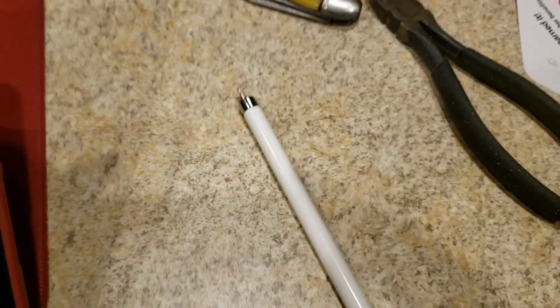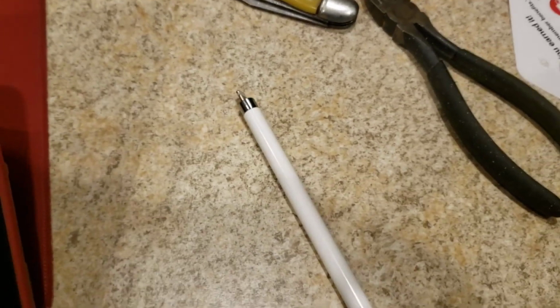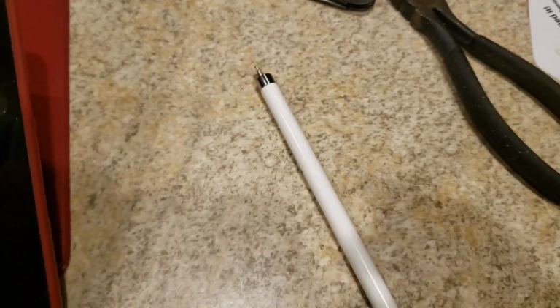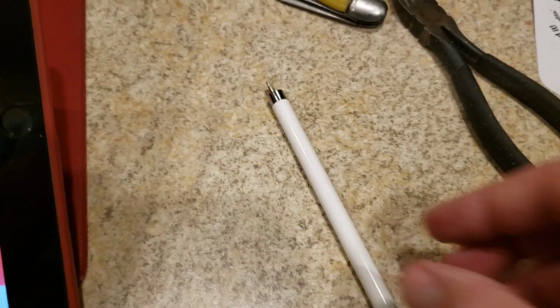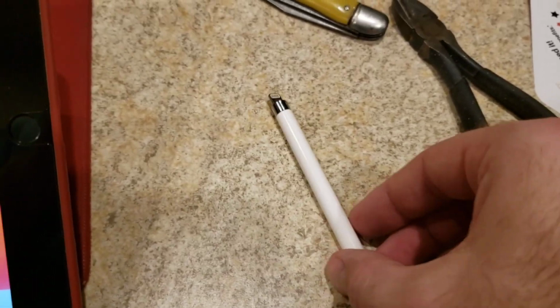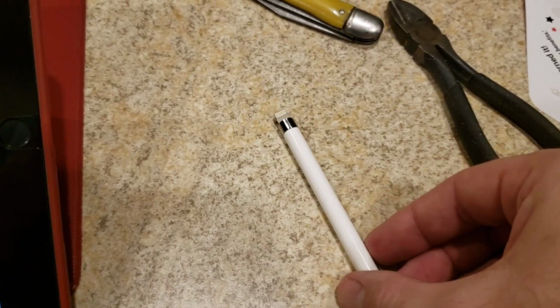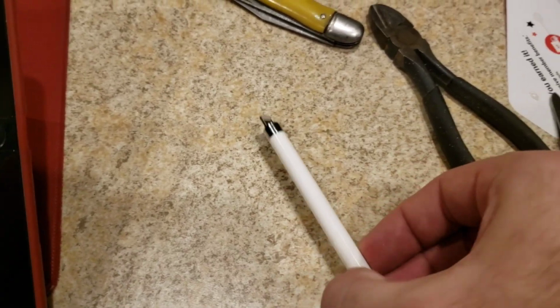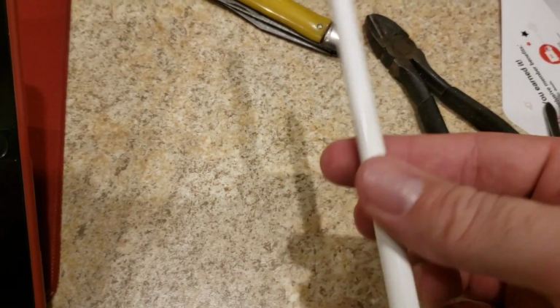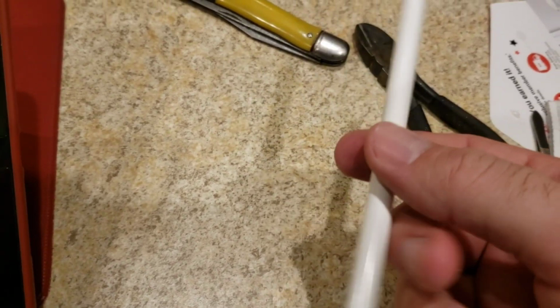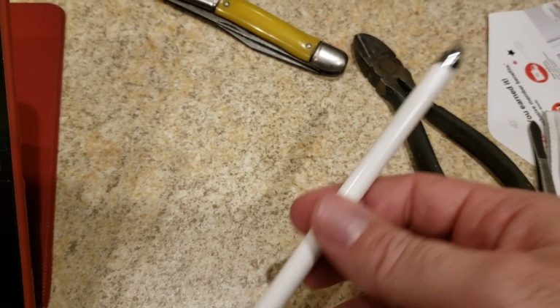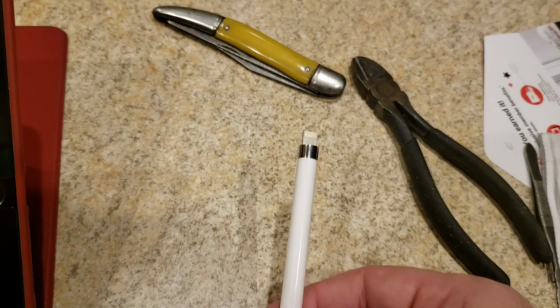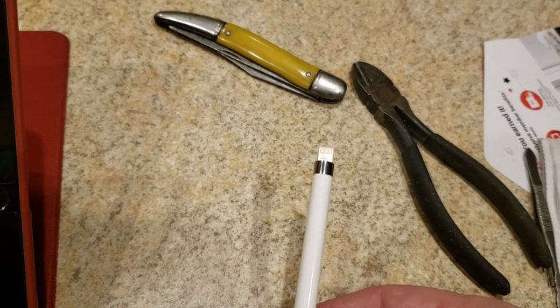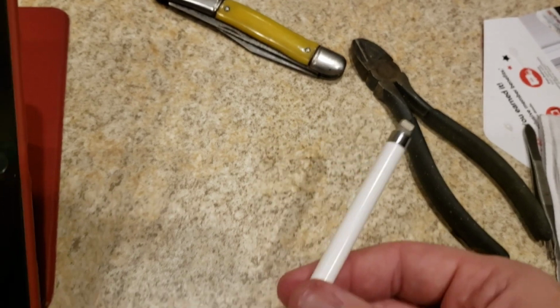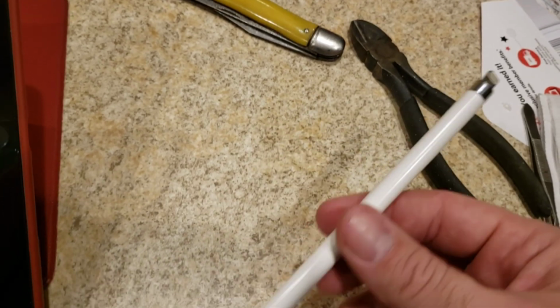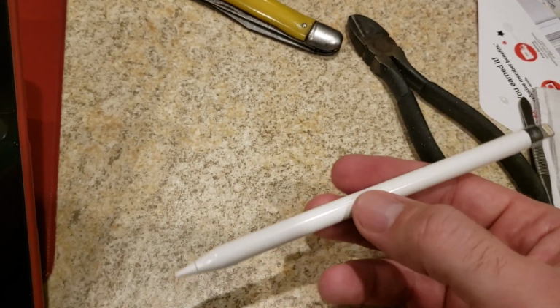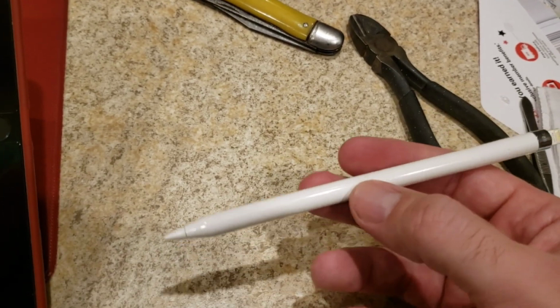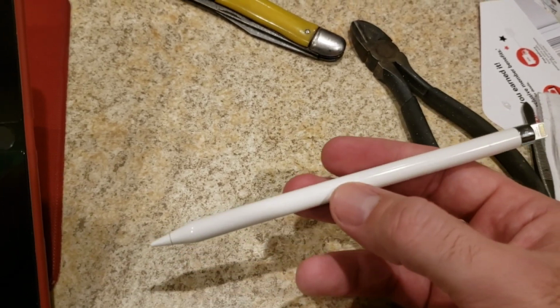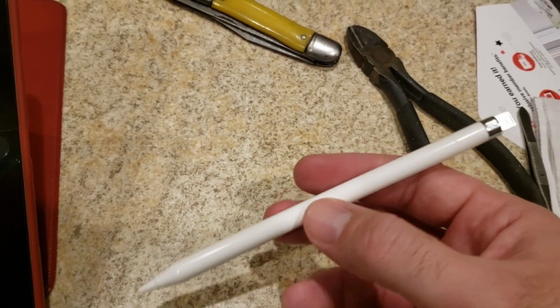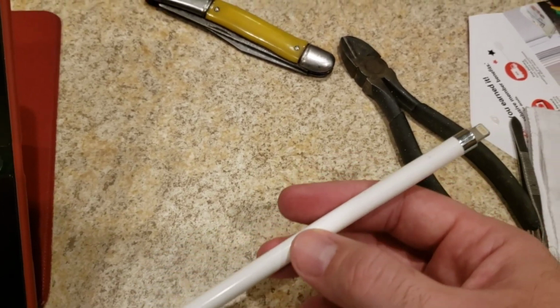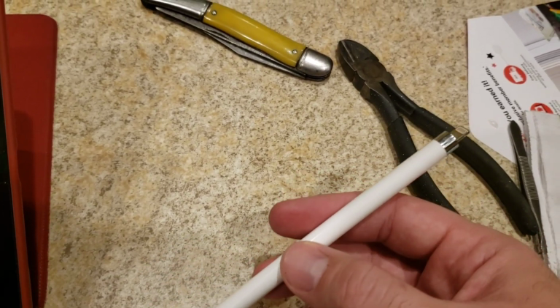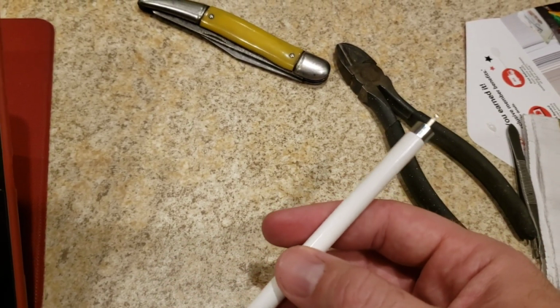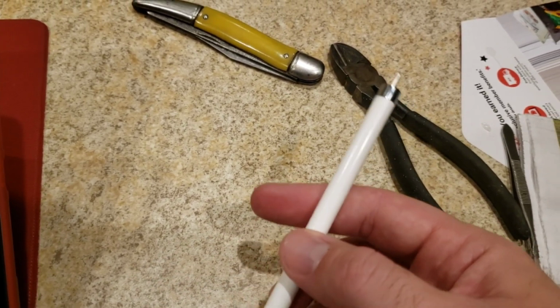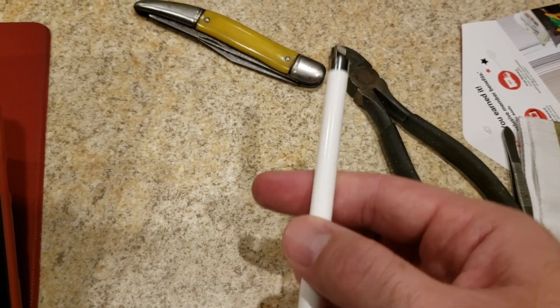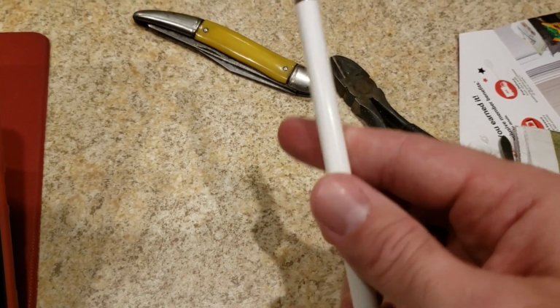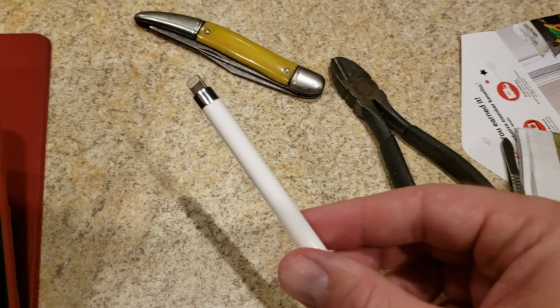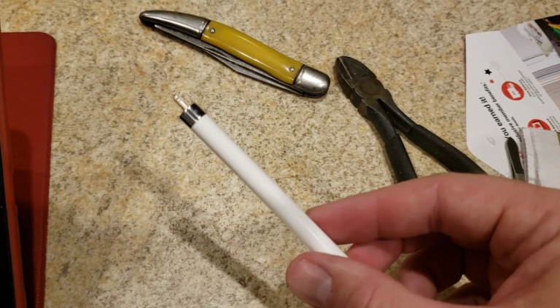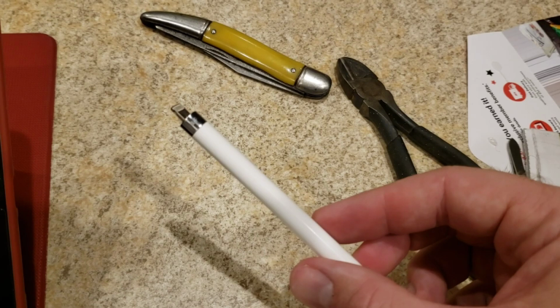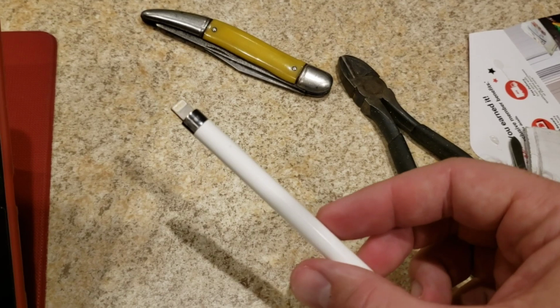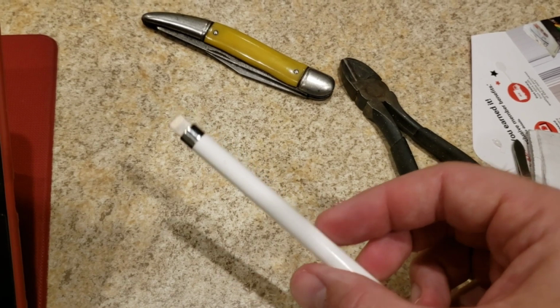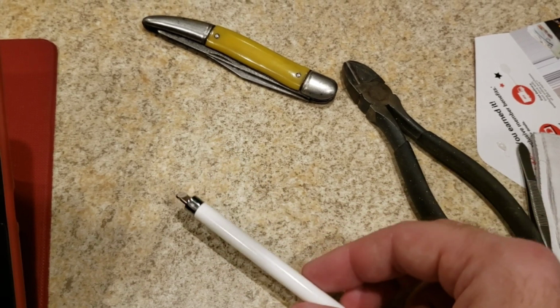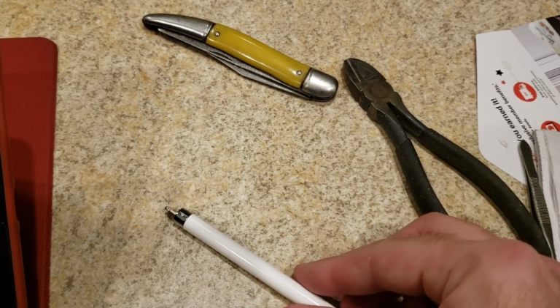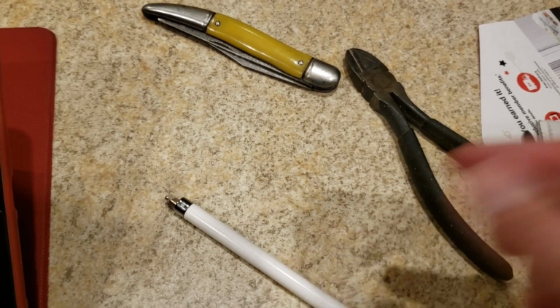If you have the same issue with the Apple Pencil Generation 1 with those wires disconnecting, hopefully this video was helpful. Thanks for watching.